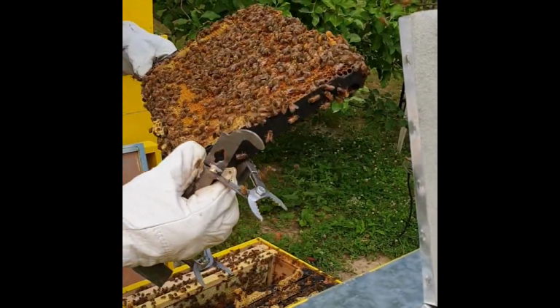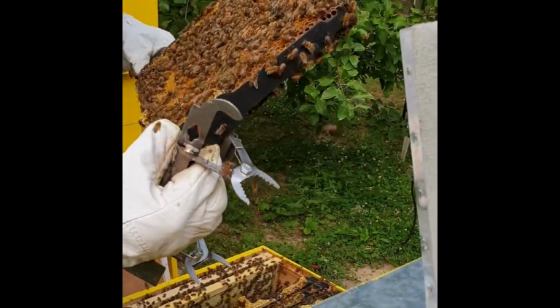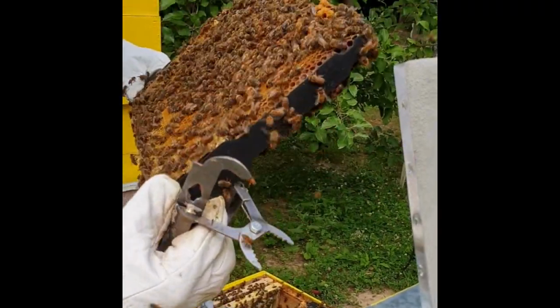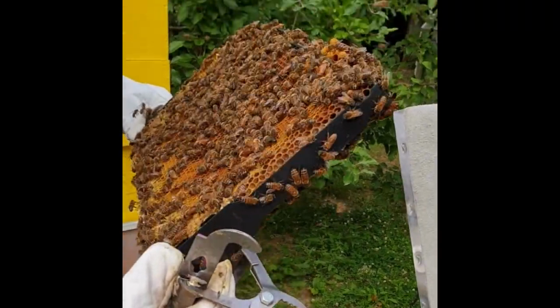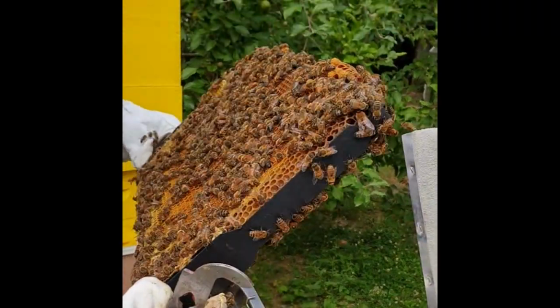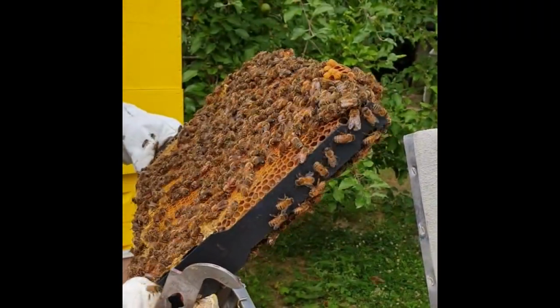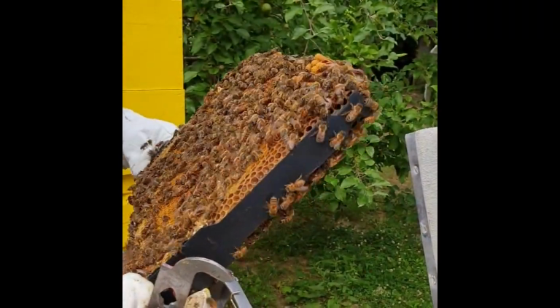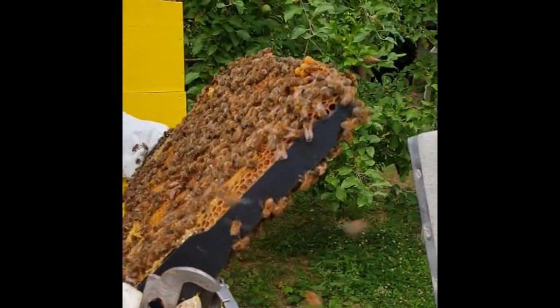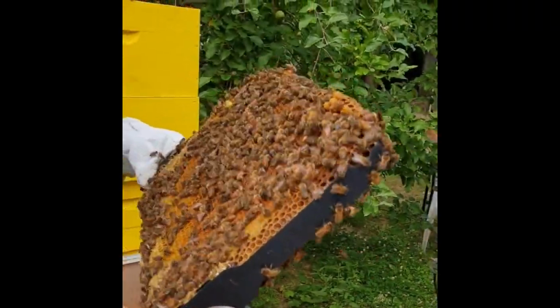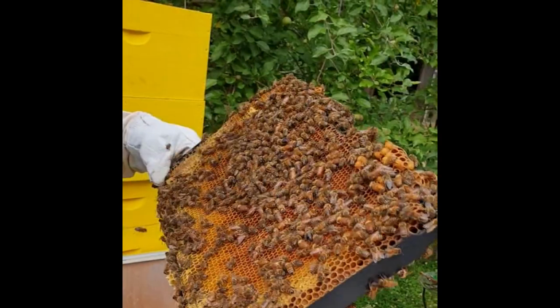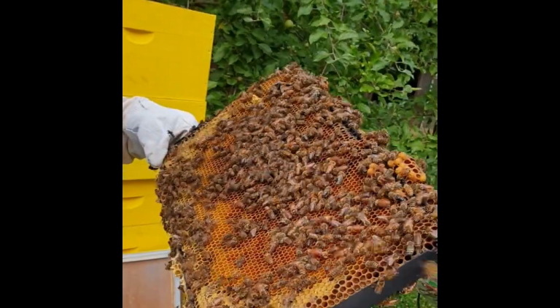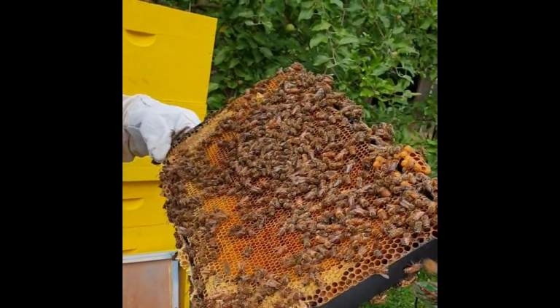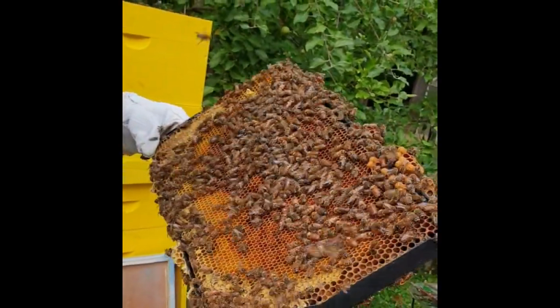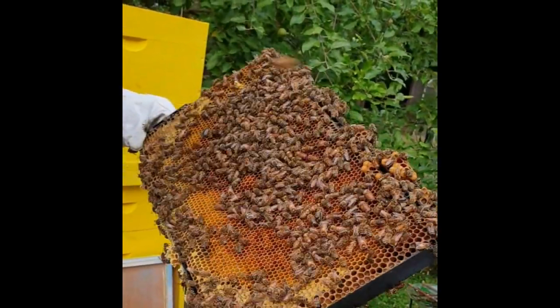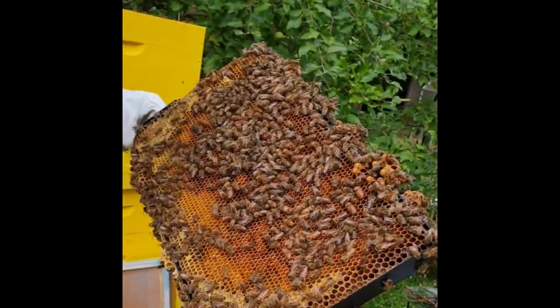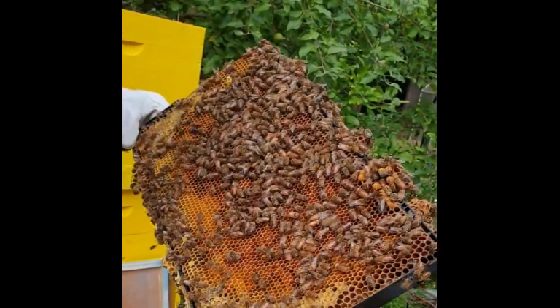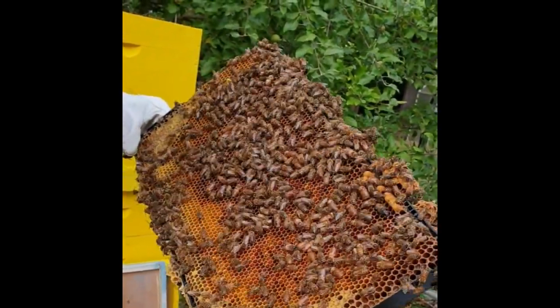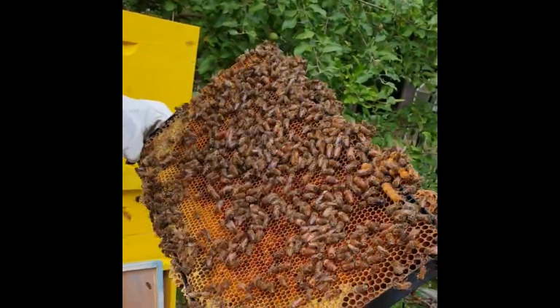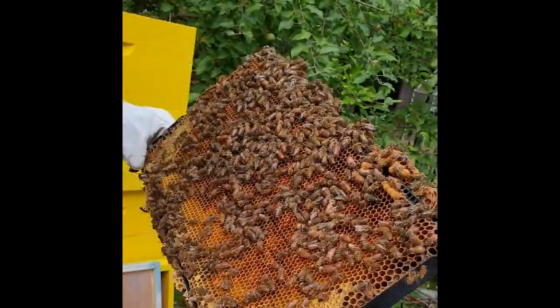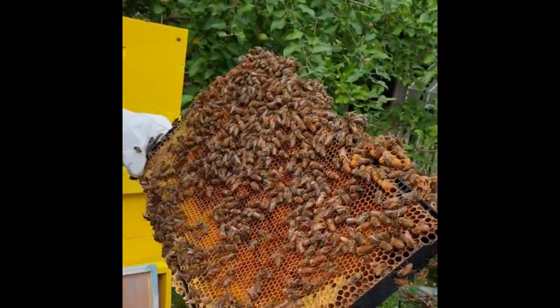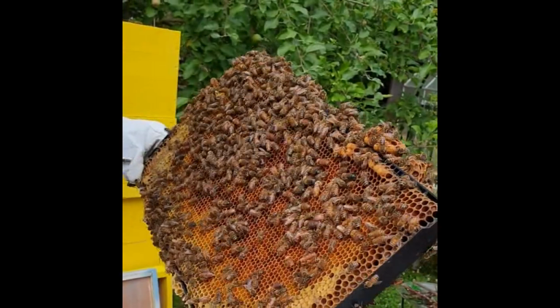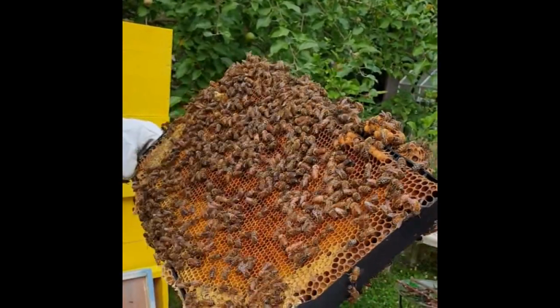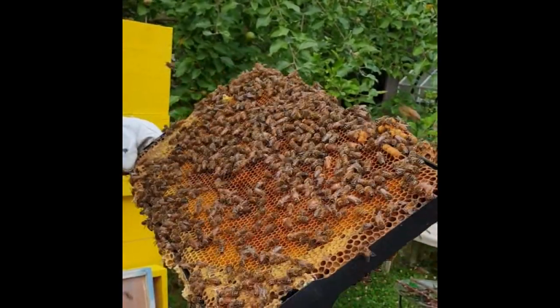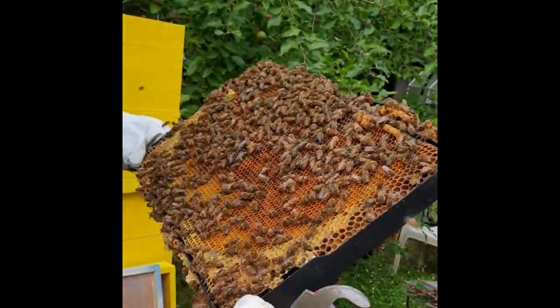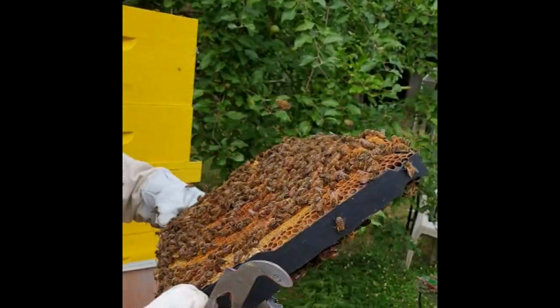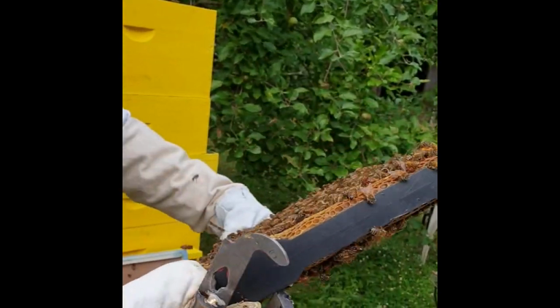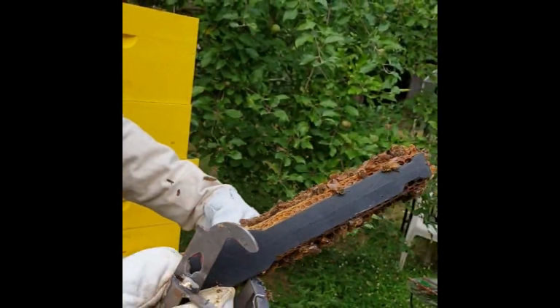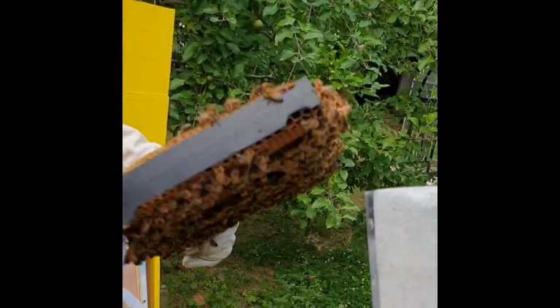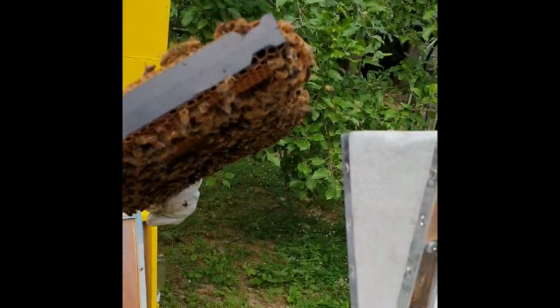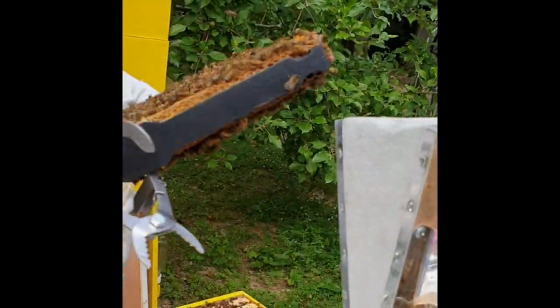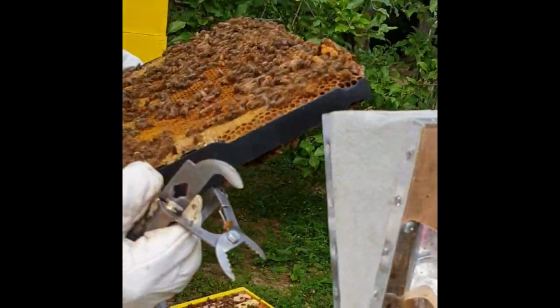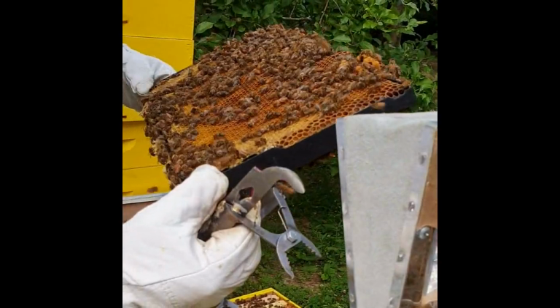So many drones here, and knackles as well — these are knackles.